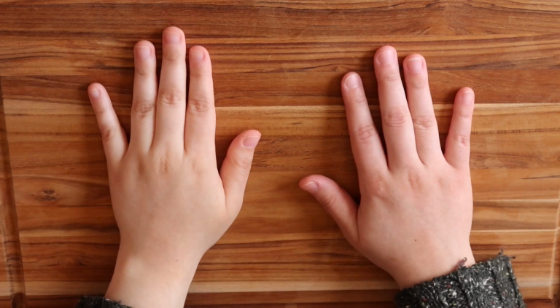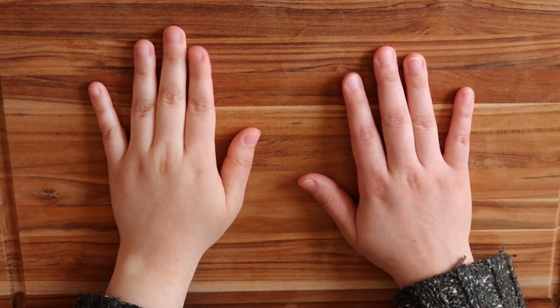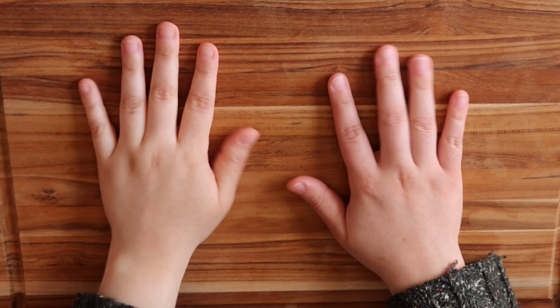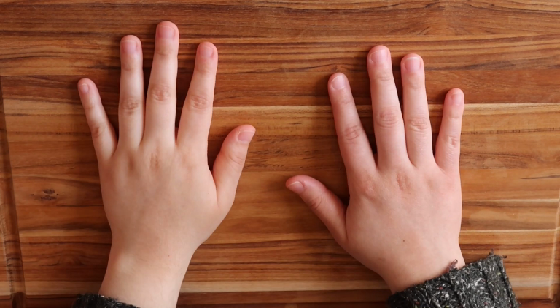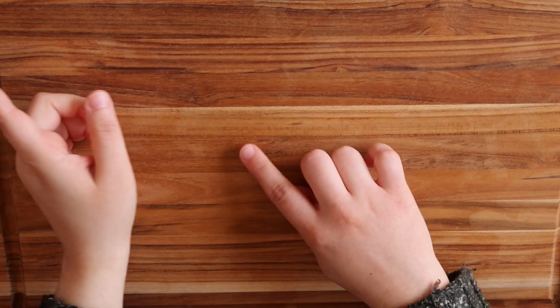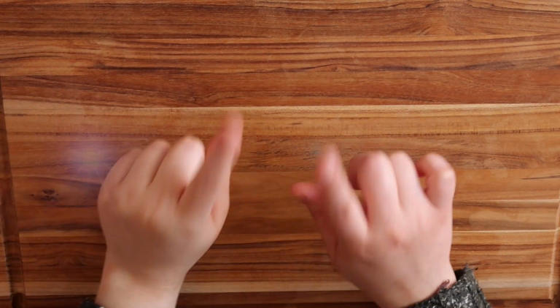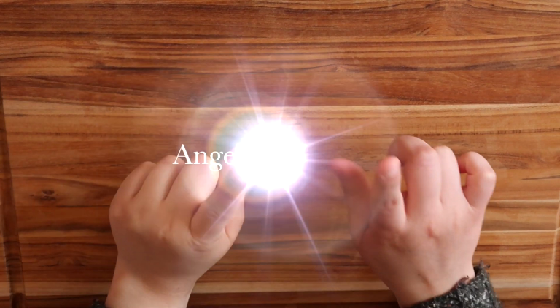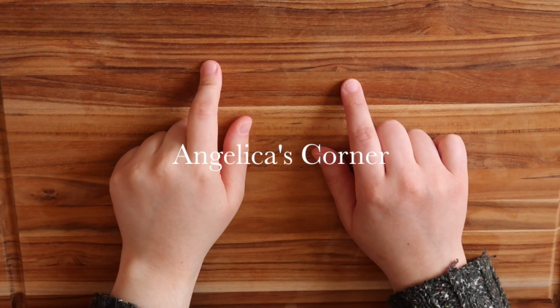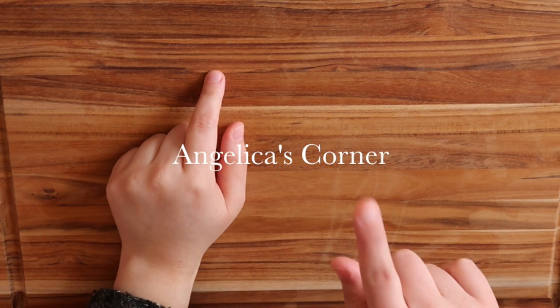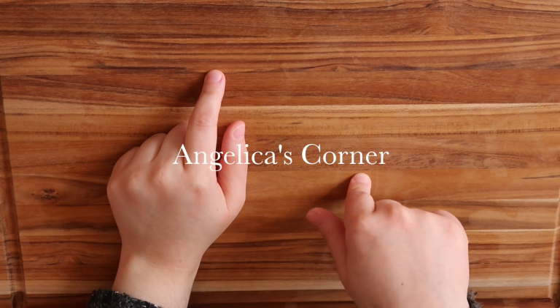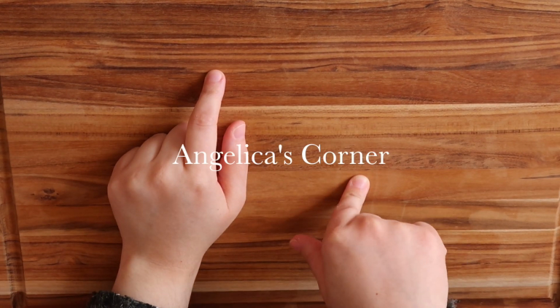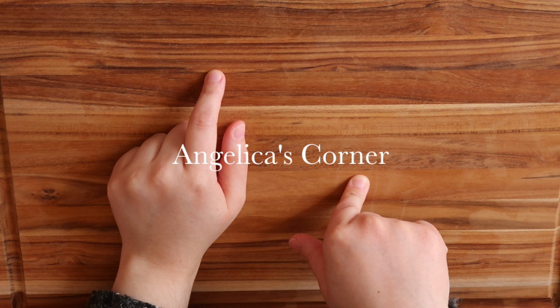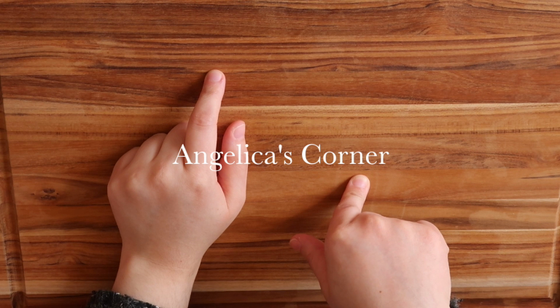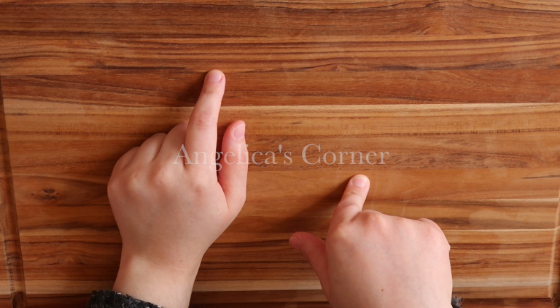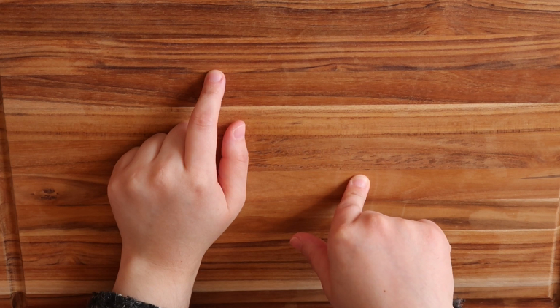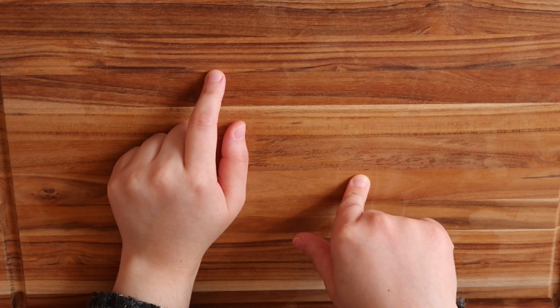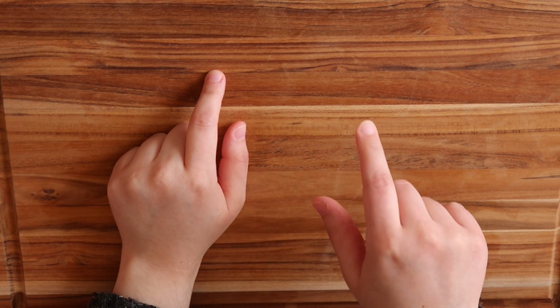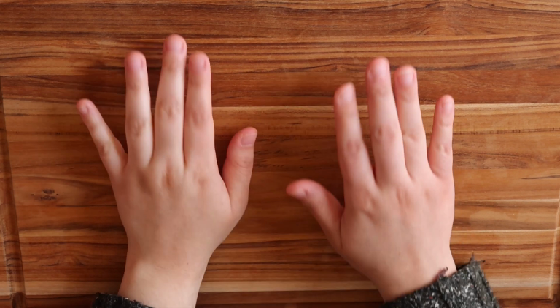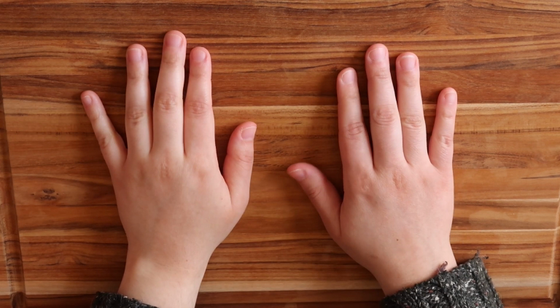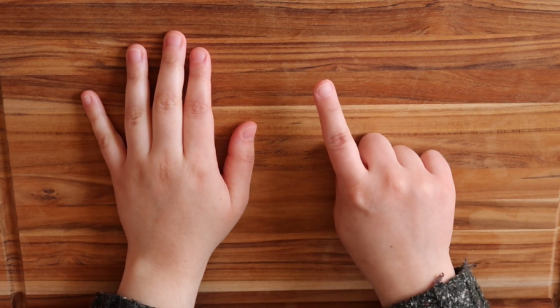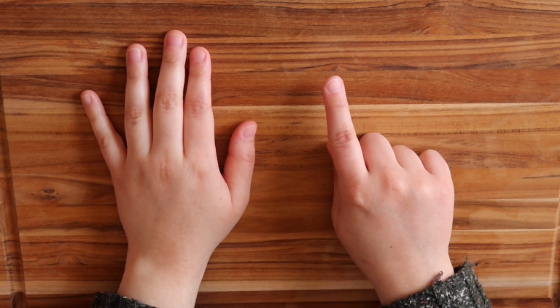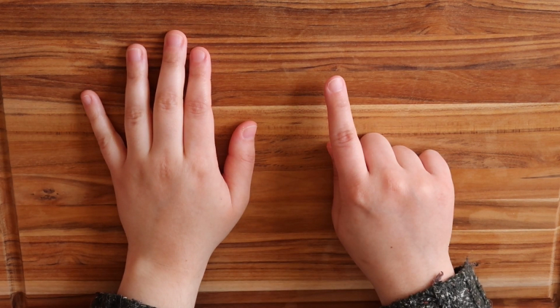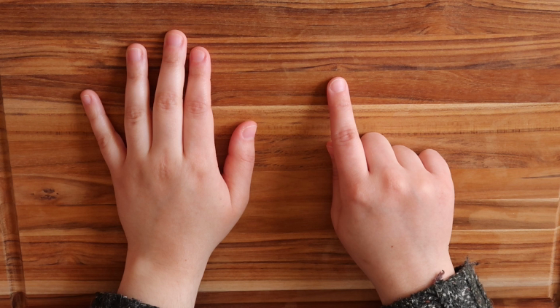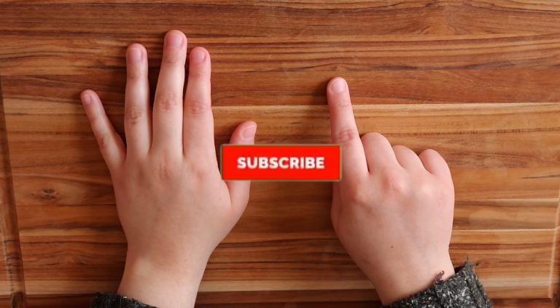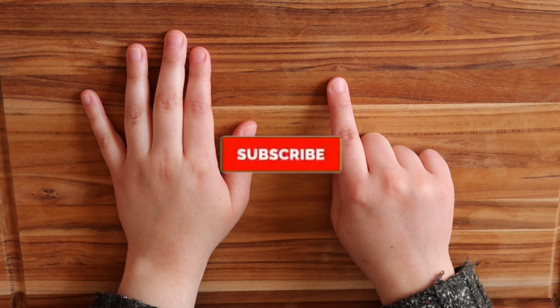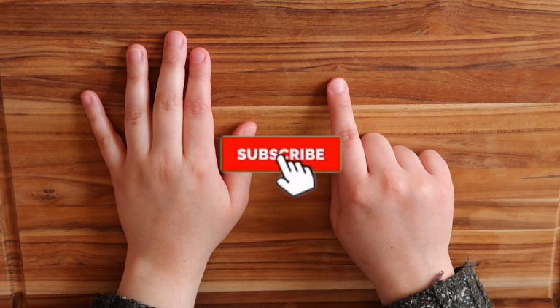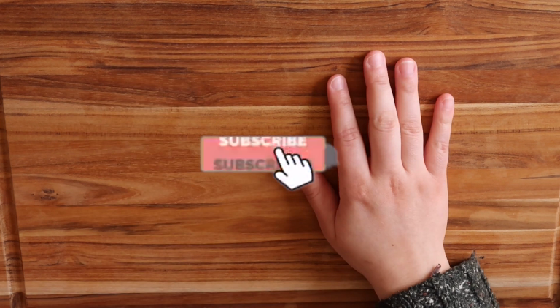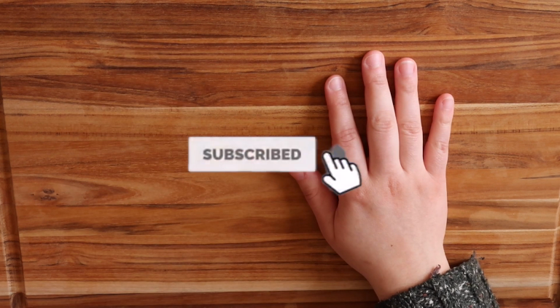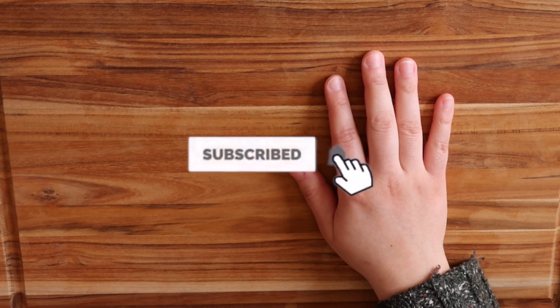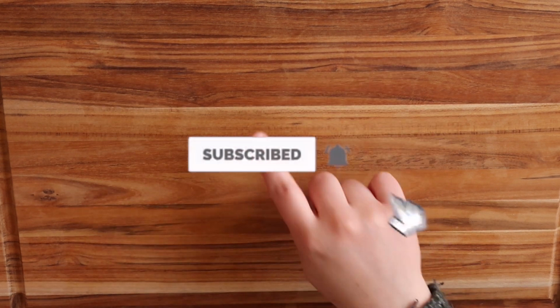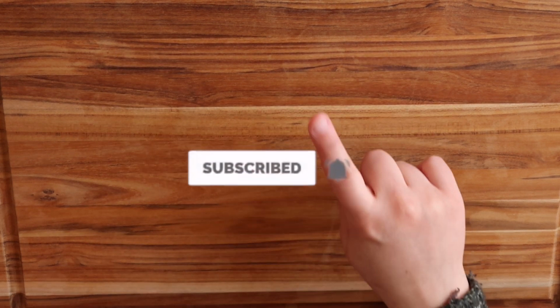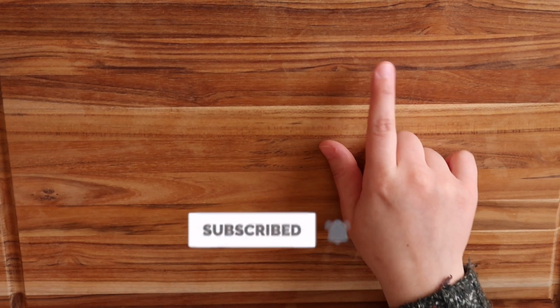Hi everyone! Welcome to Angelica's Corner. In today's video I am going to be talking about starting my $1 challenge as well as my coin jar. So let's get started with the video.